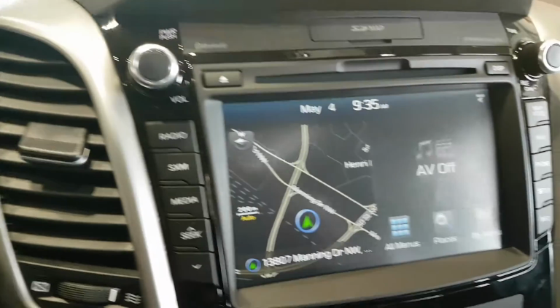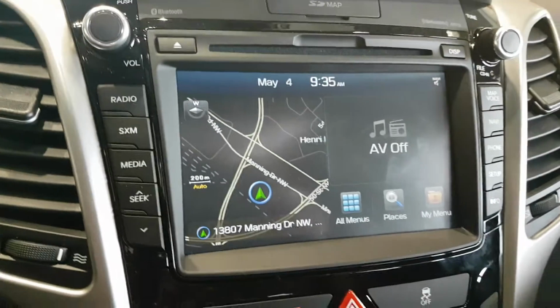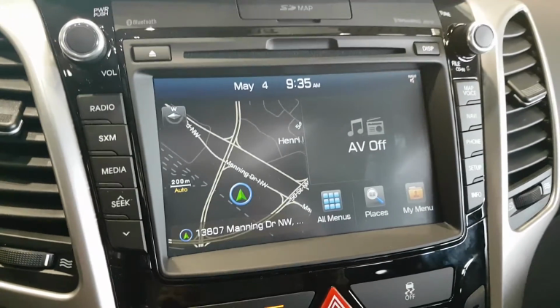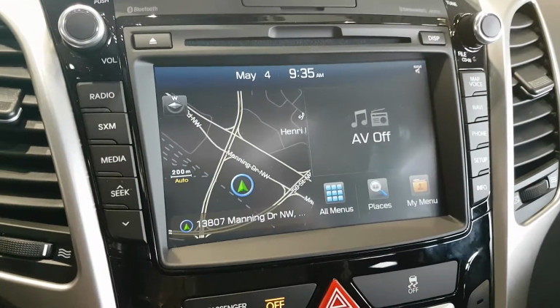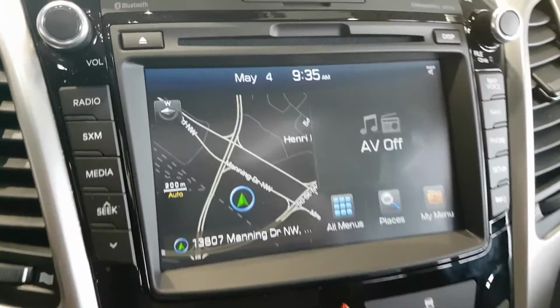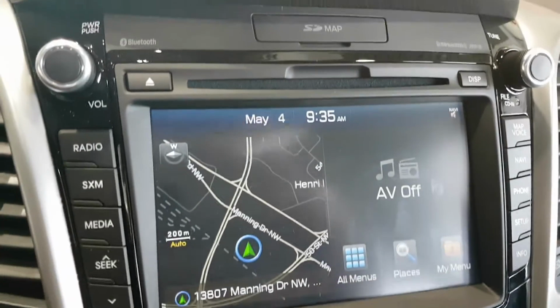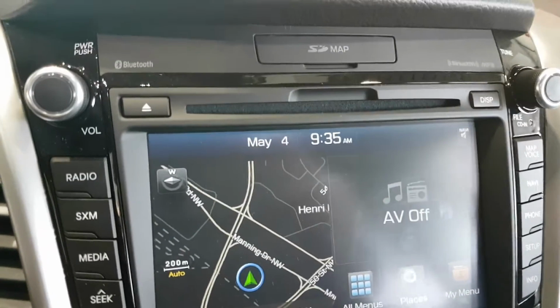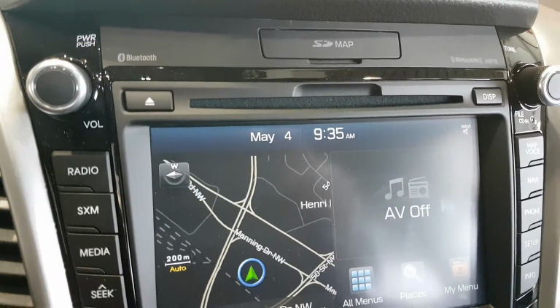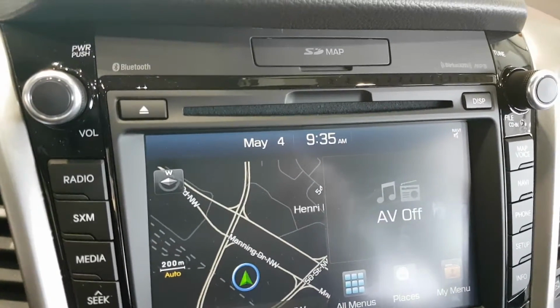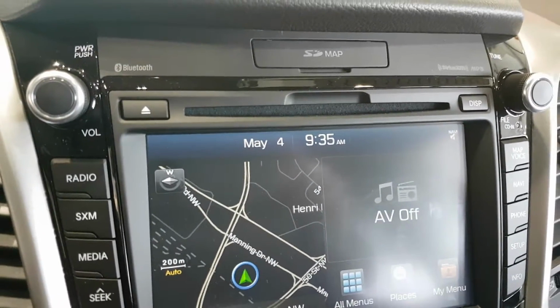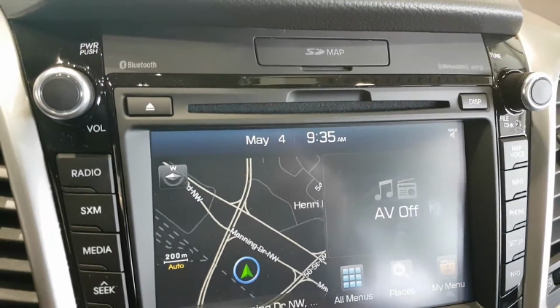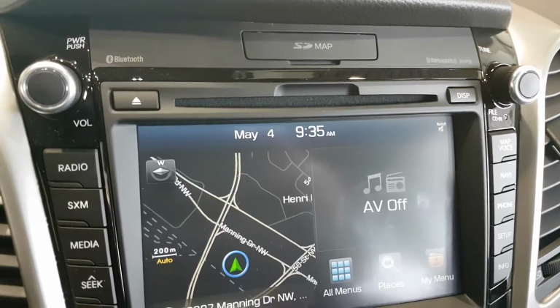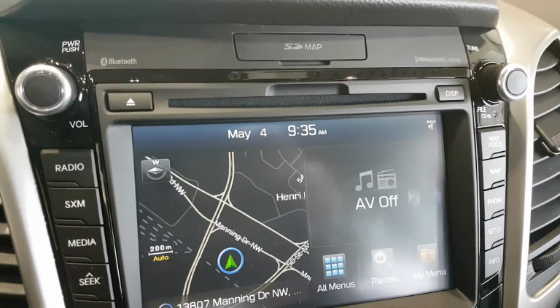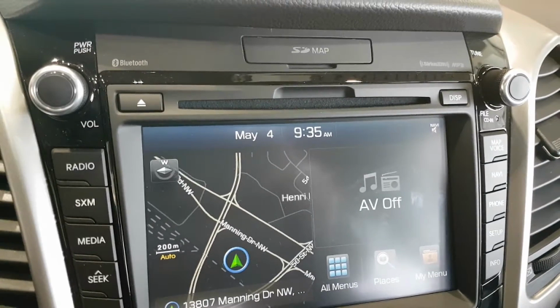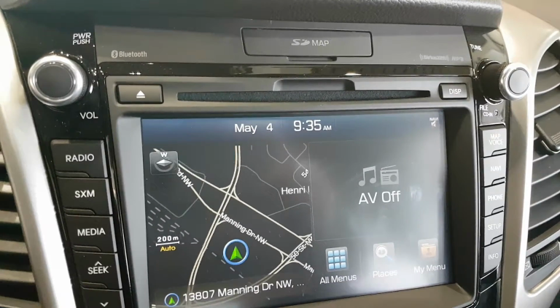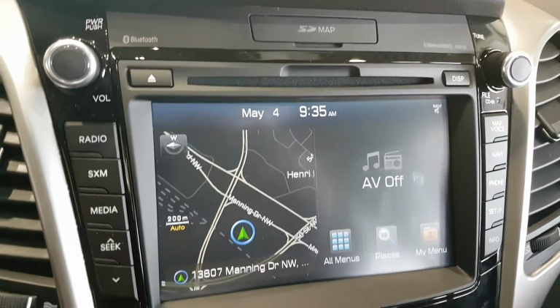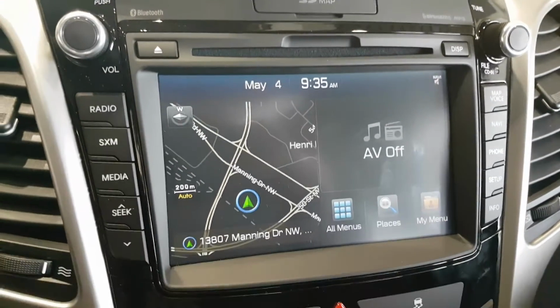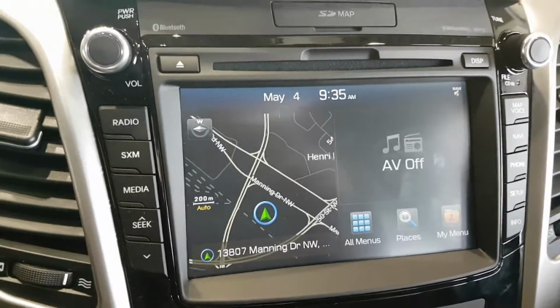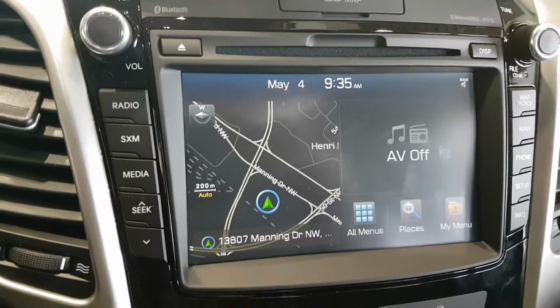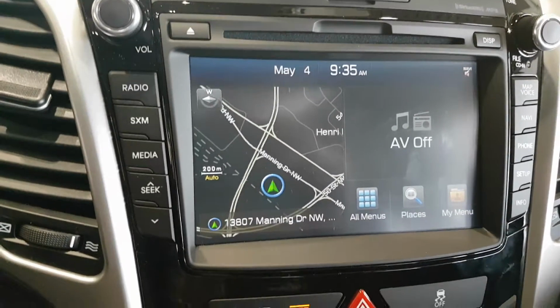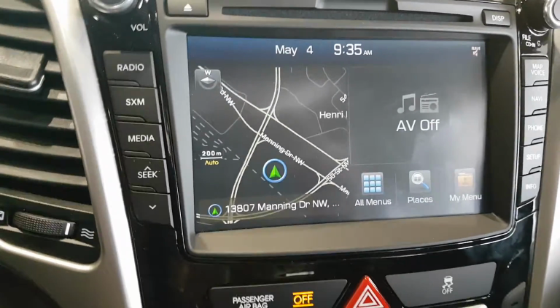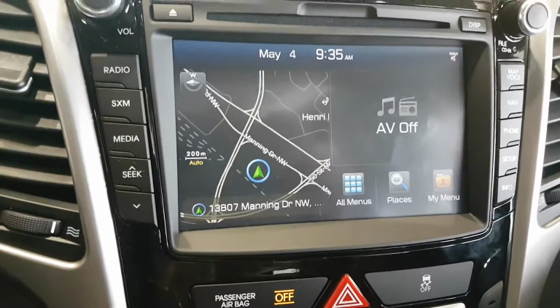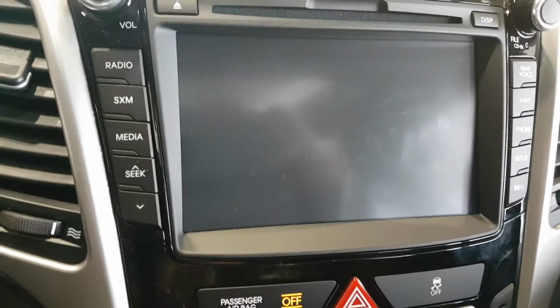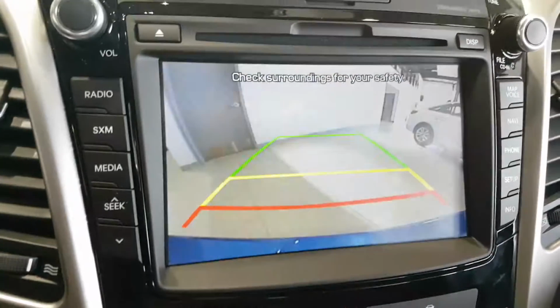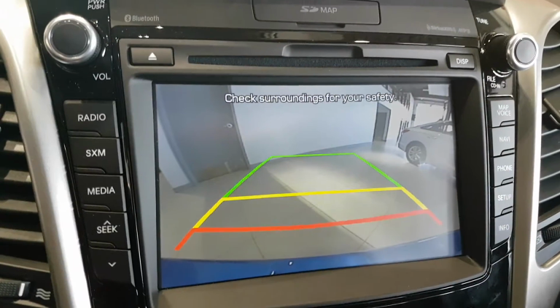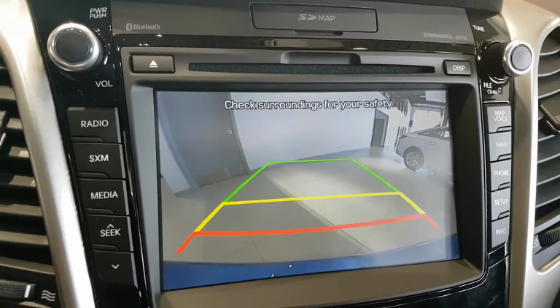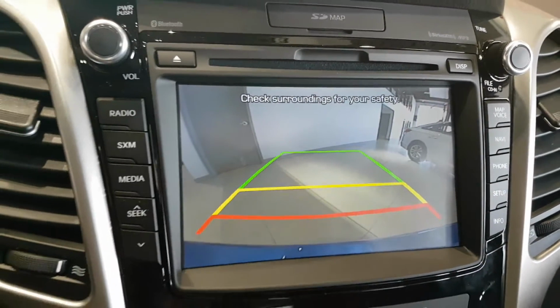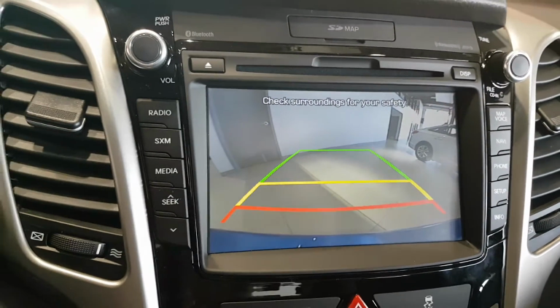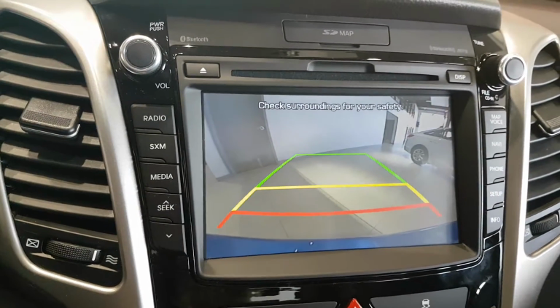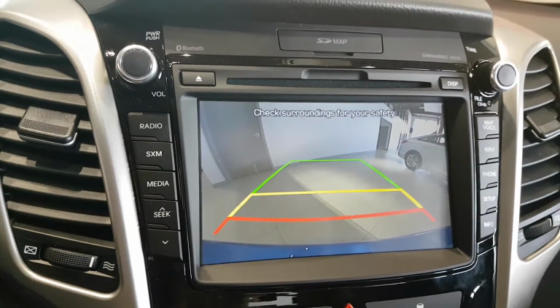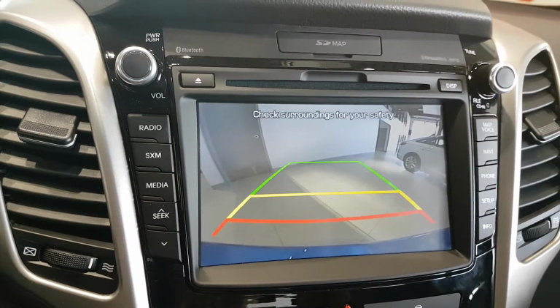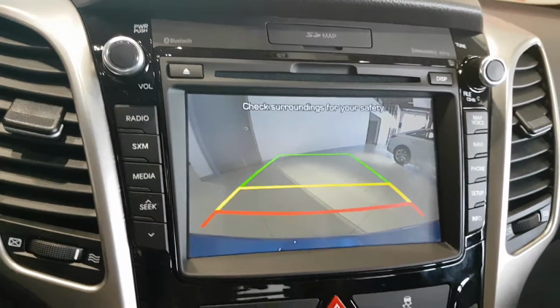On the screen here you have your navigation, SD memory card input, as well as CDs. I'm just going to quickly show you the backup camera on this vehicle — as you can see, a nice big screen with a clear, crisp image.